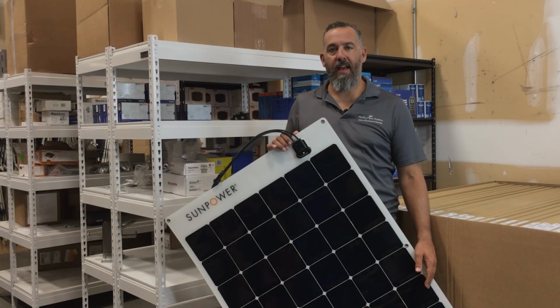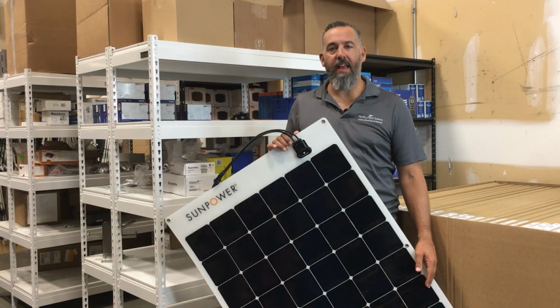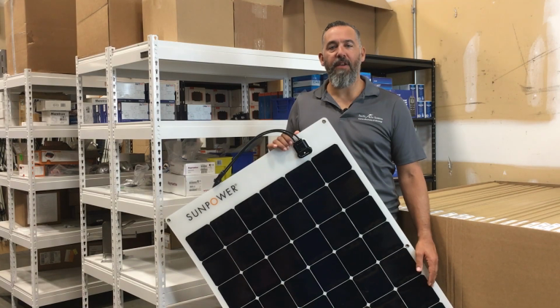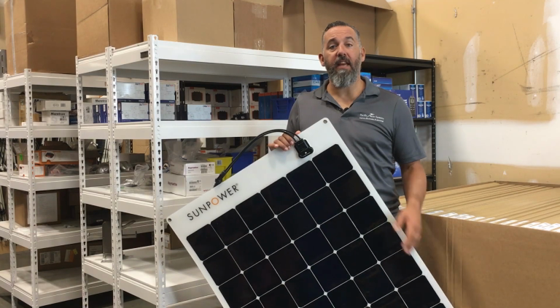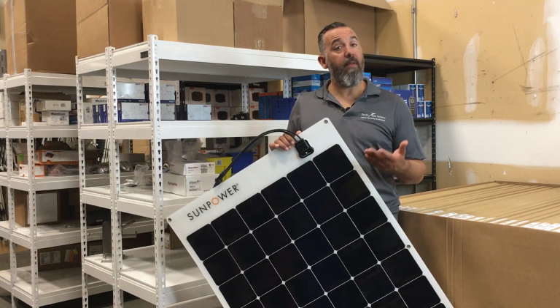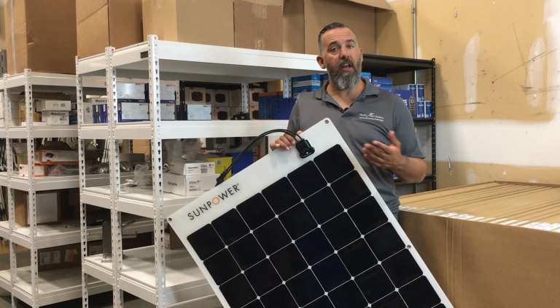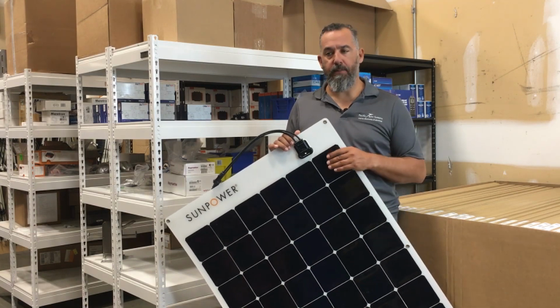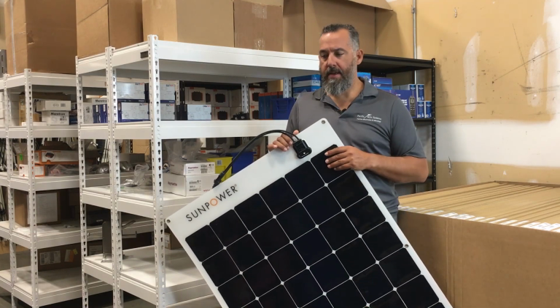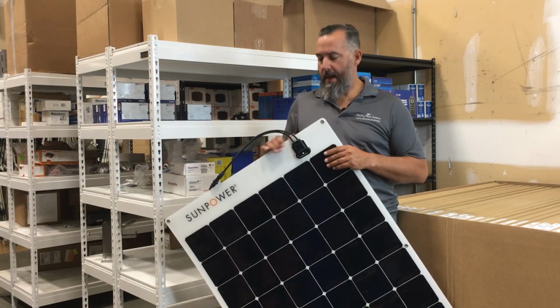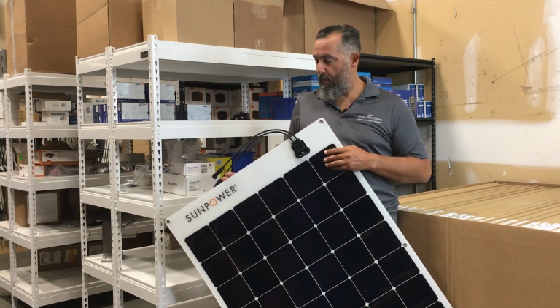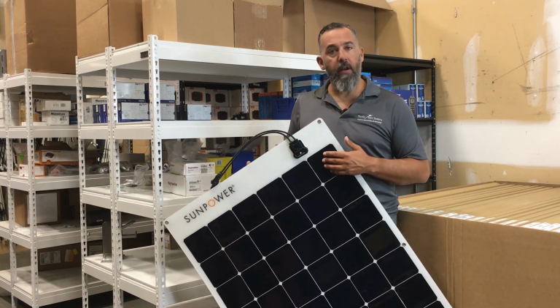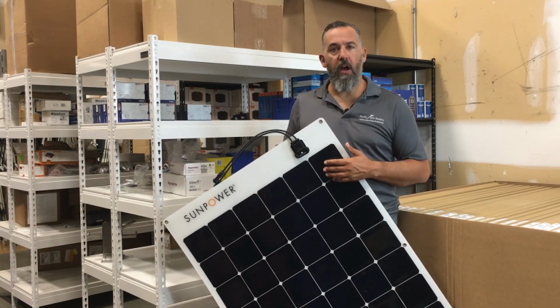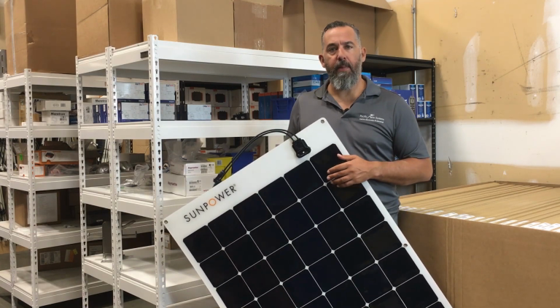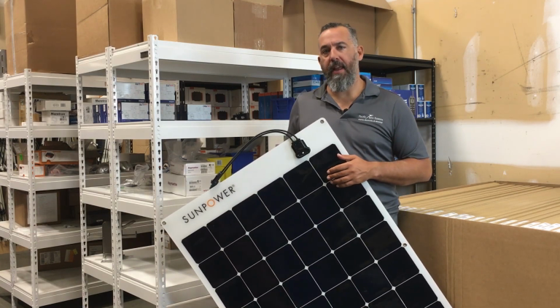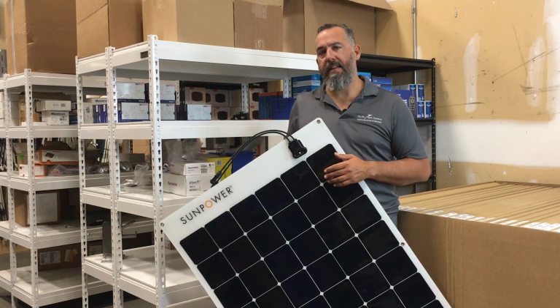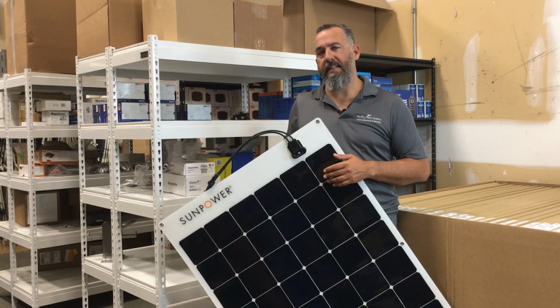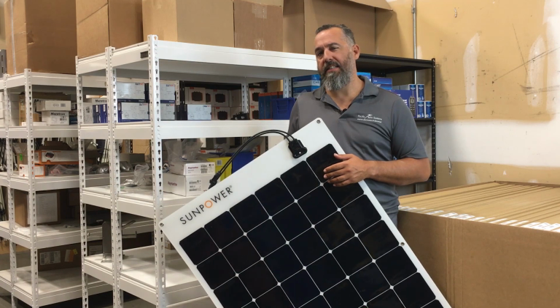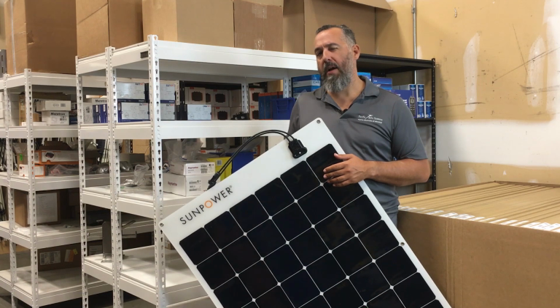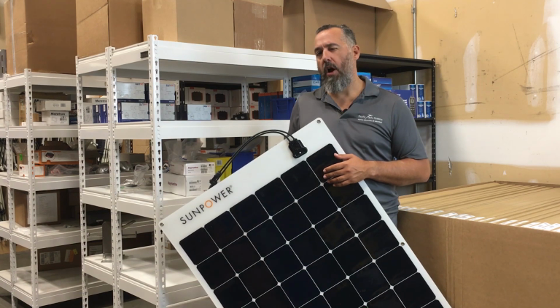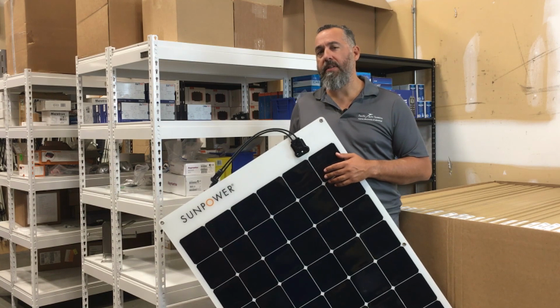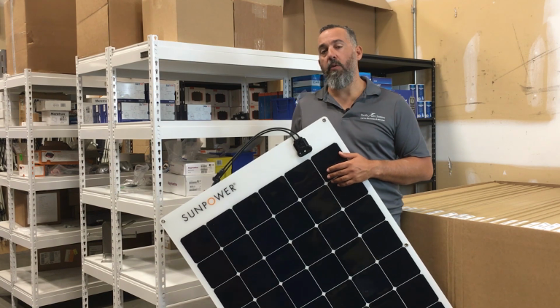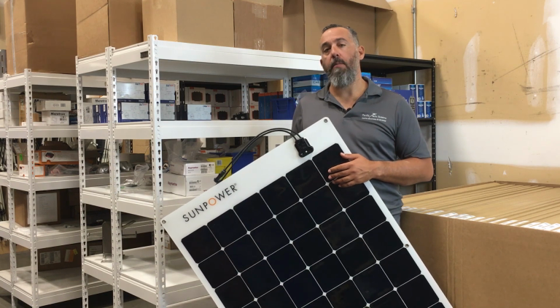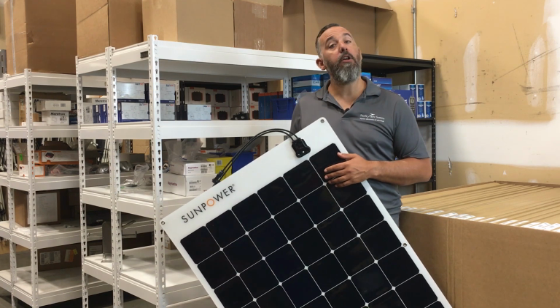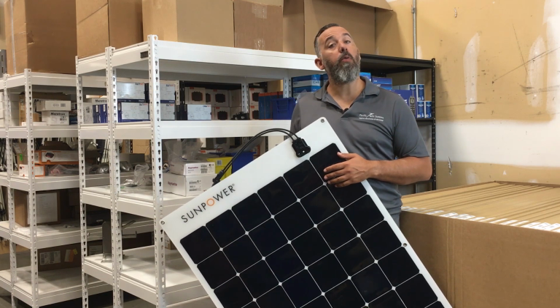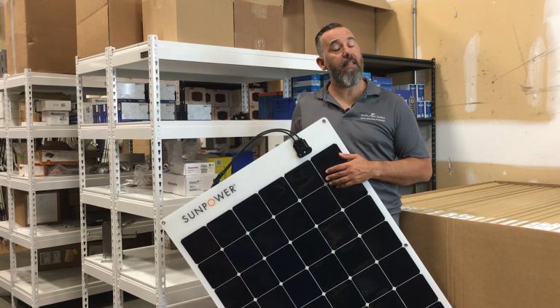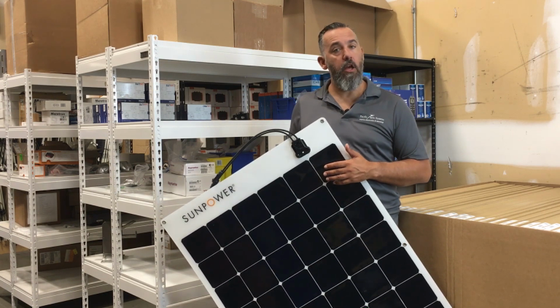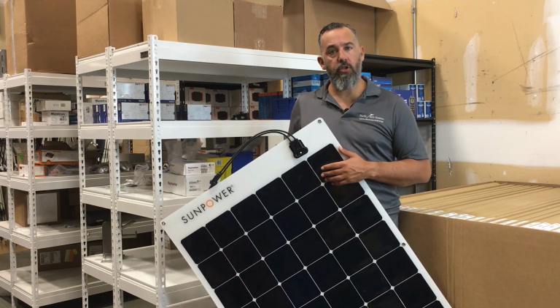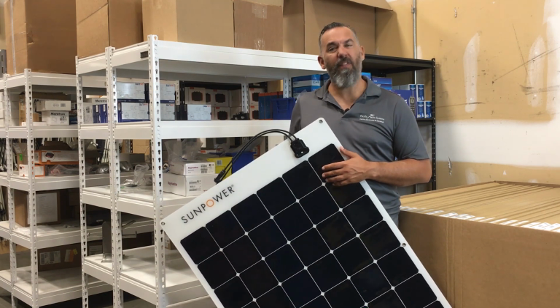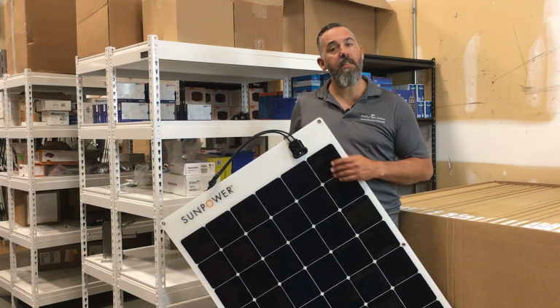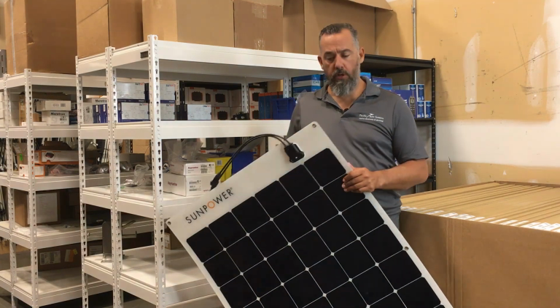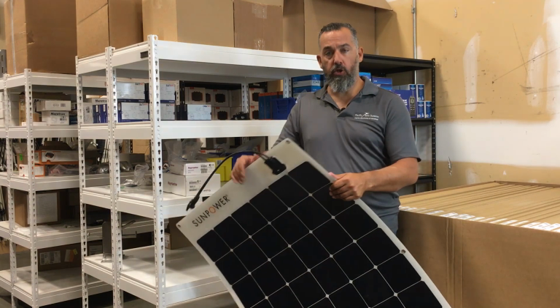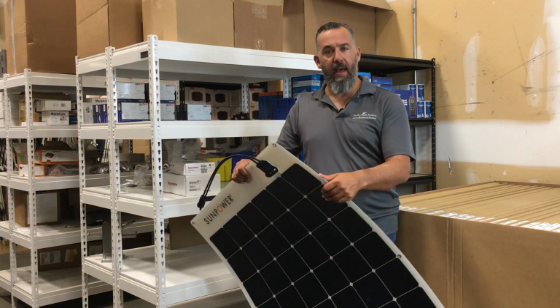Hi! Jeff Cote here with Pacific Yacht Systems. What we're going to be talking about next is a SunPower 170 watt monocrystalline flexible solar panel.